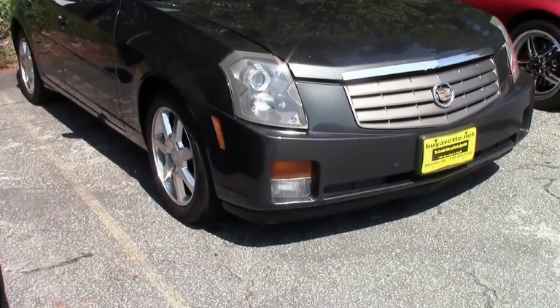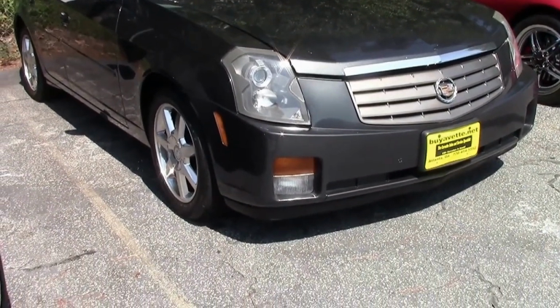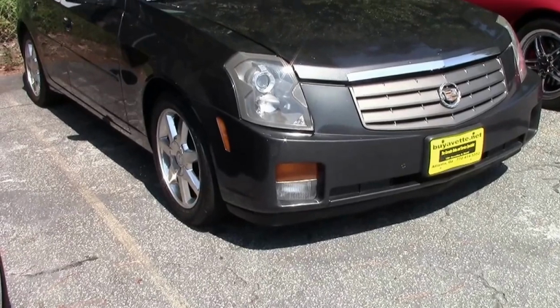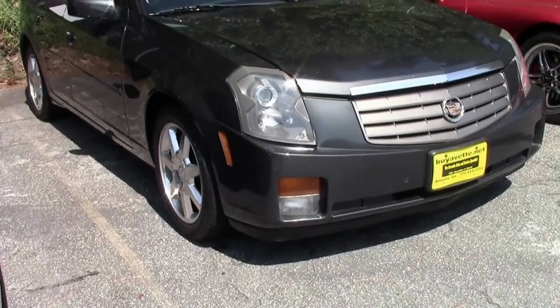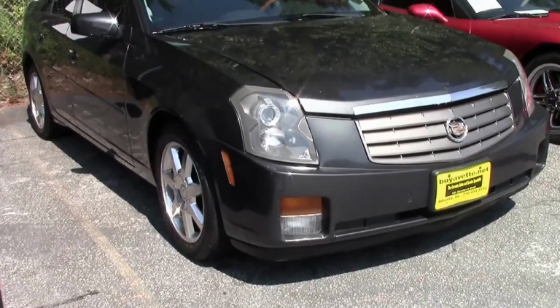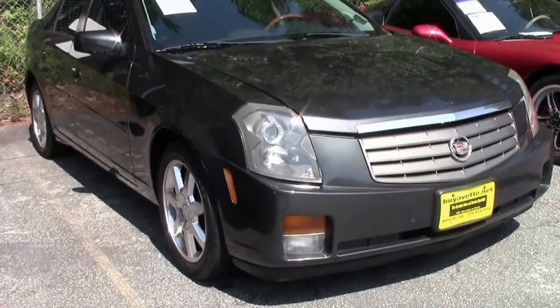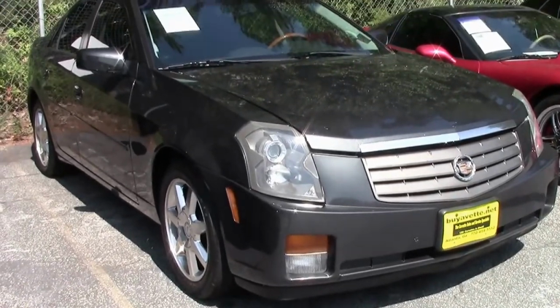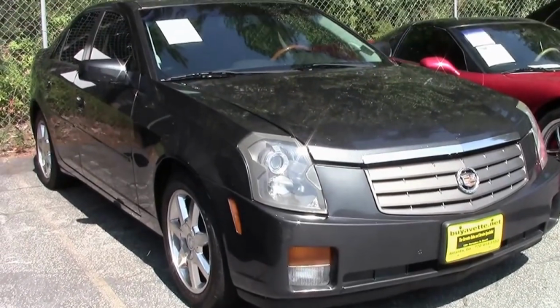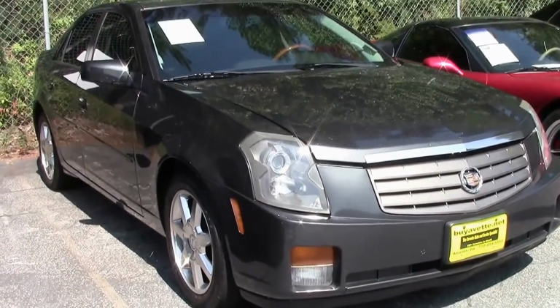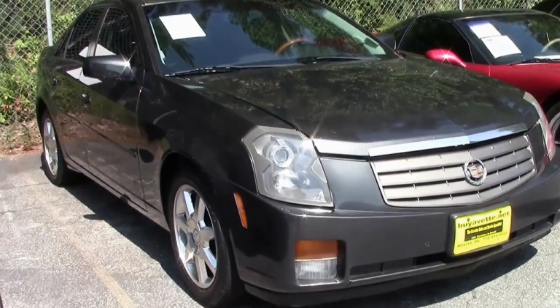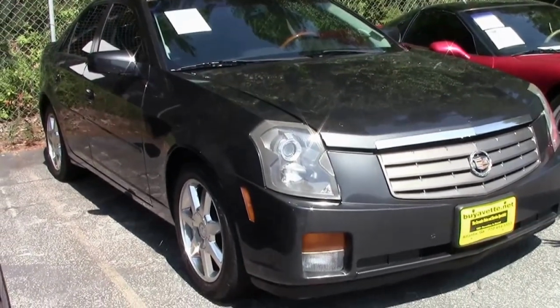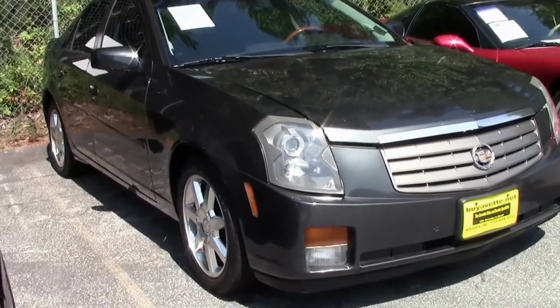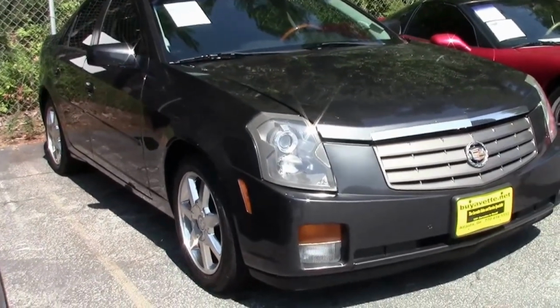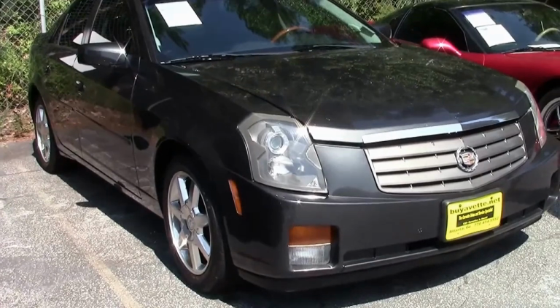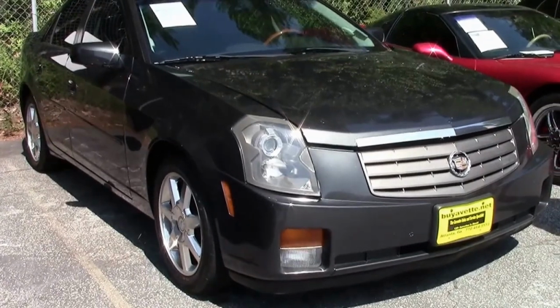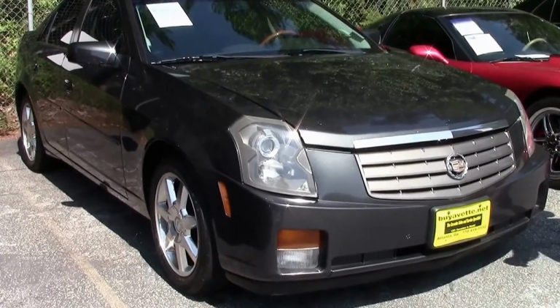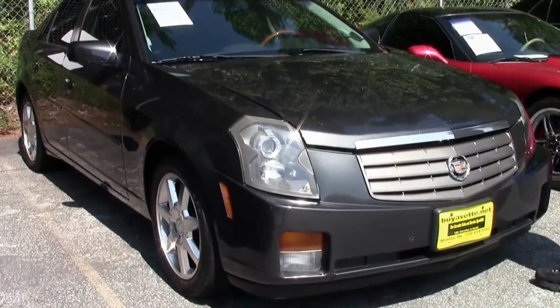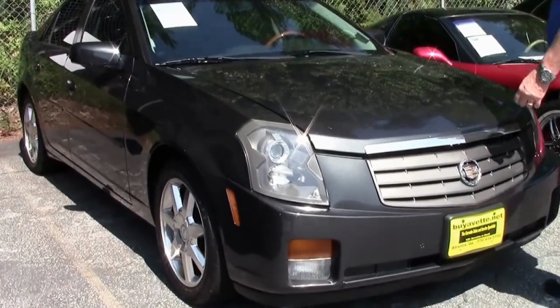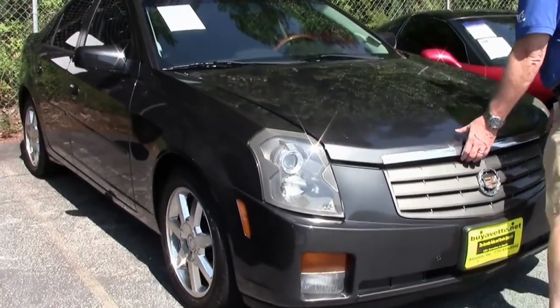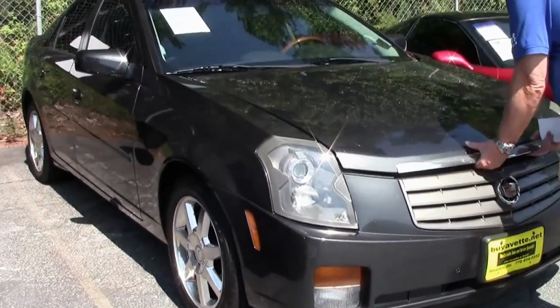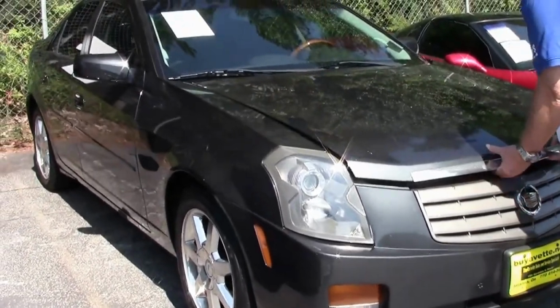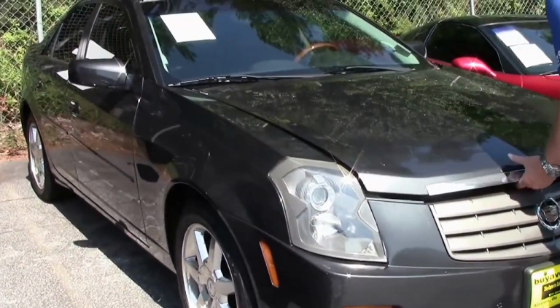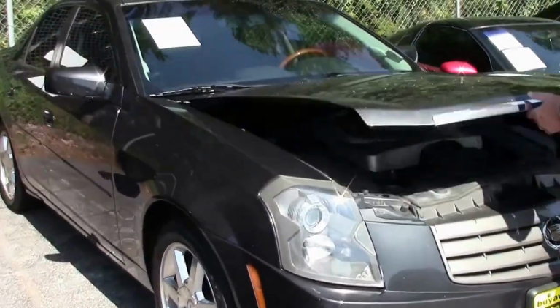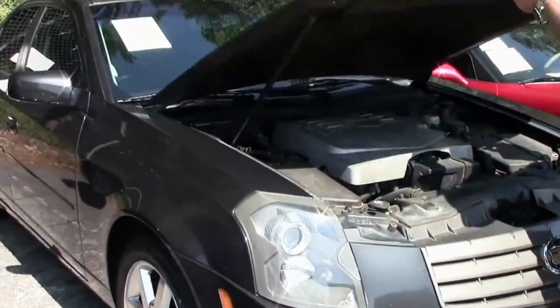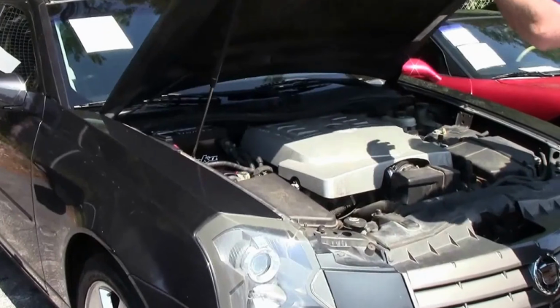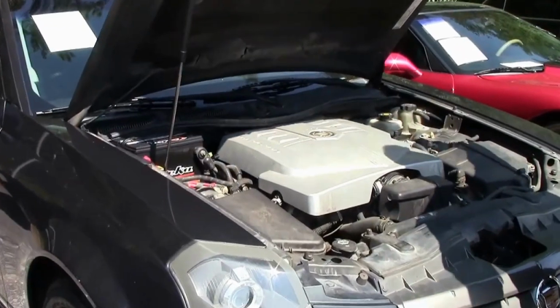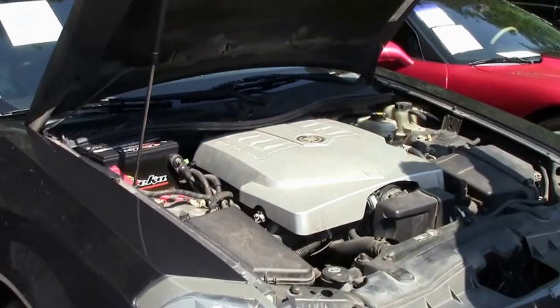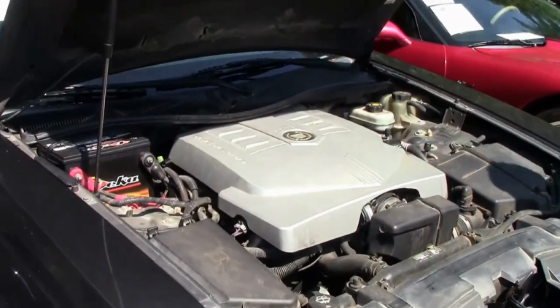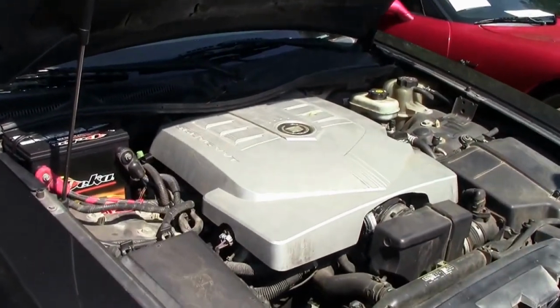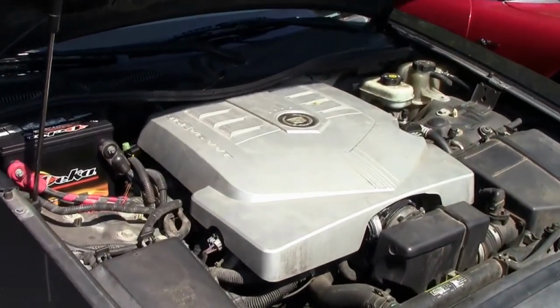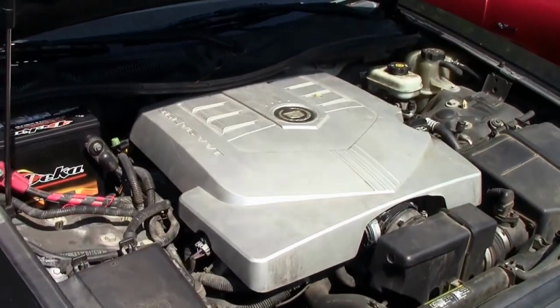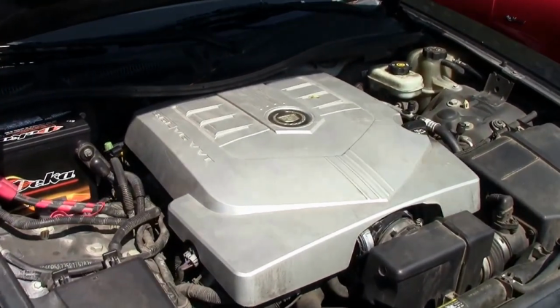The car is going for $3,899. We'd love to have you take it on a test drive, but we're going to at least show you the power plant. There's your 3.6 V6.